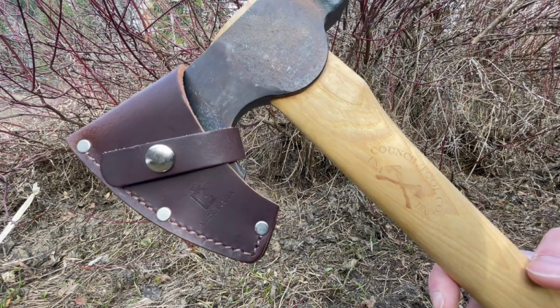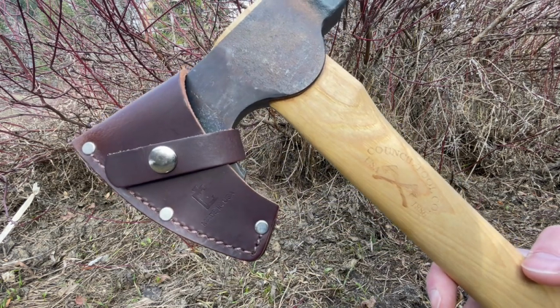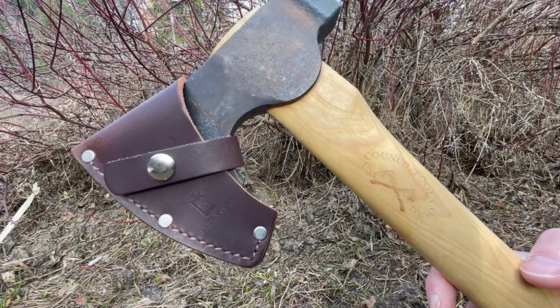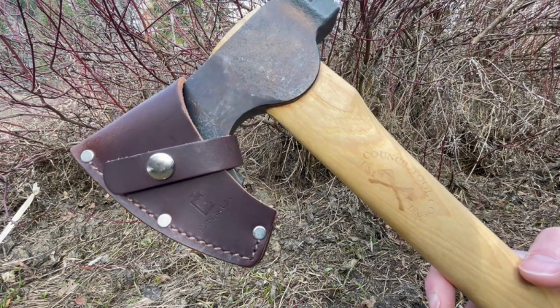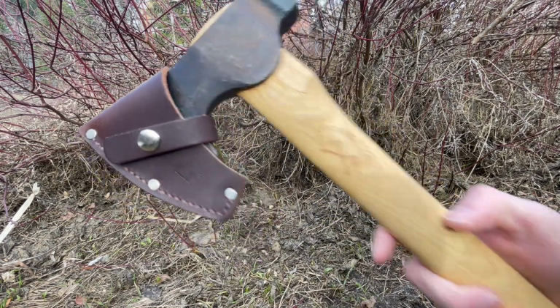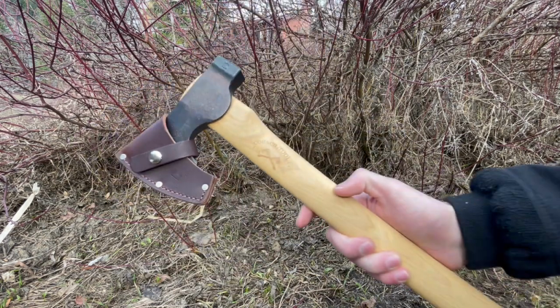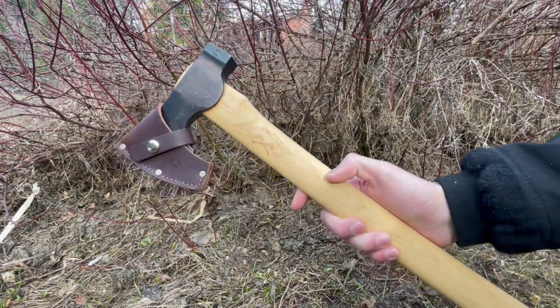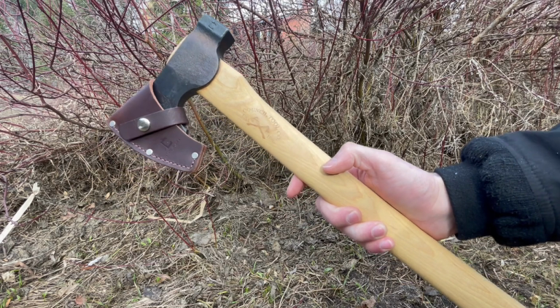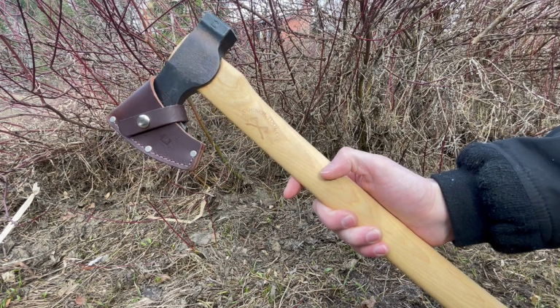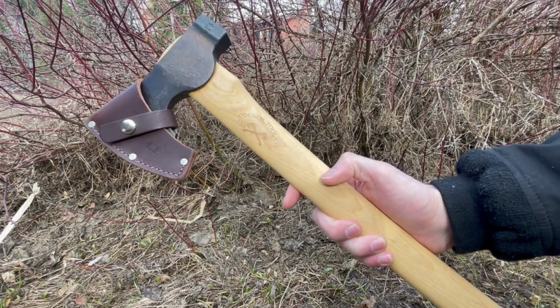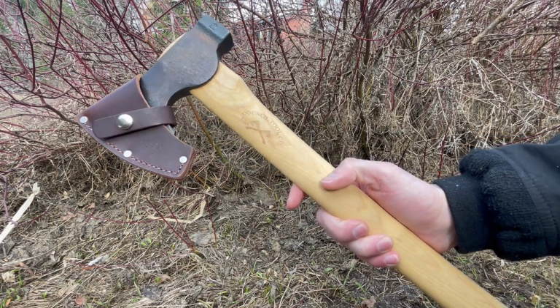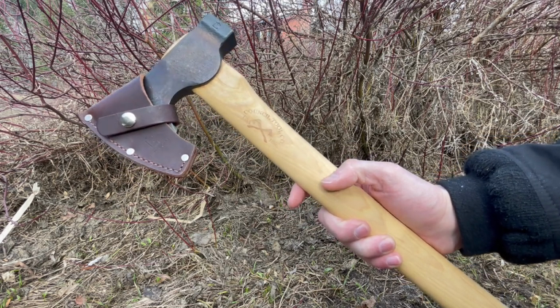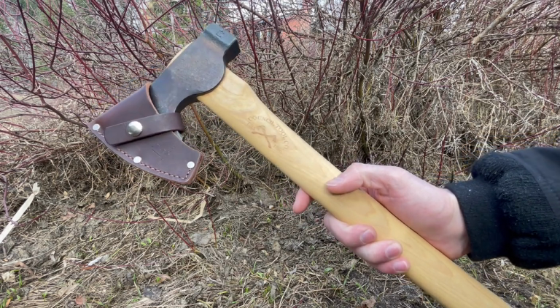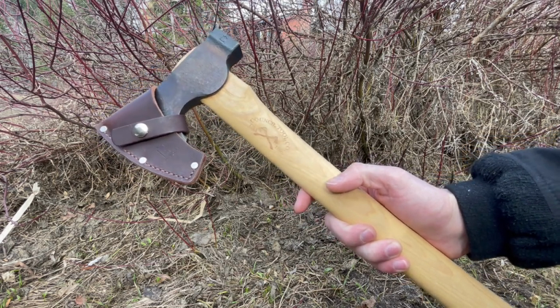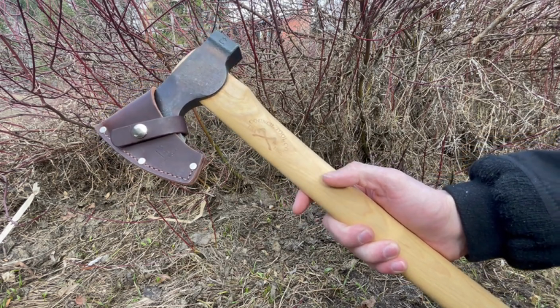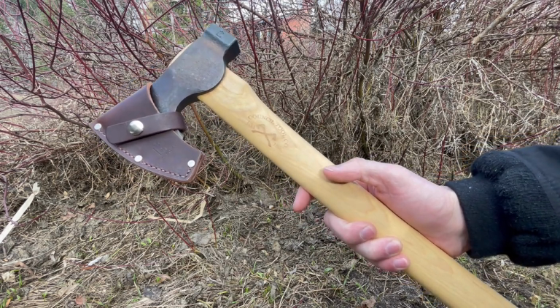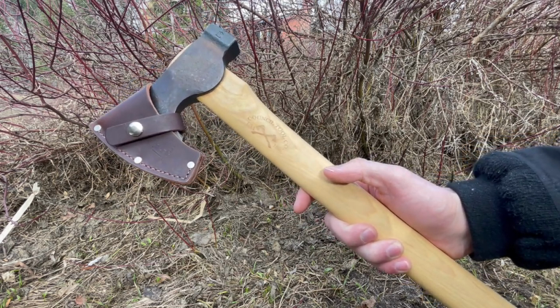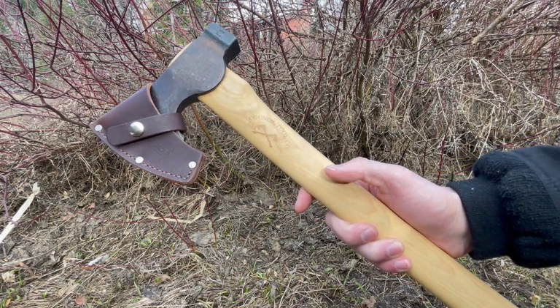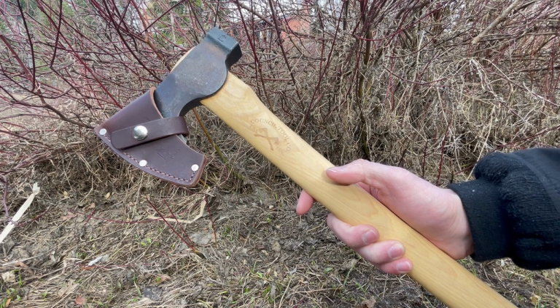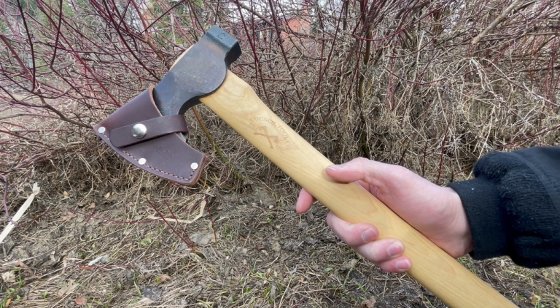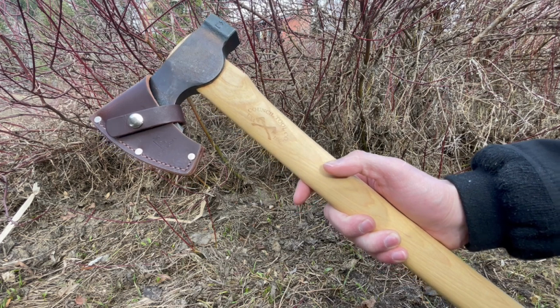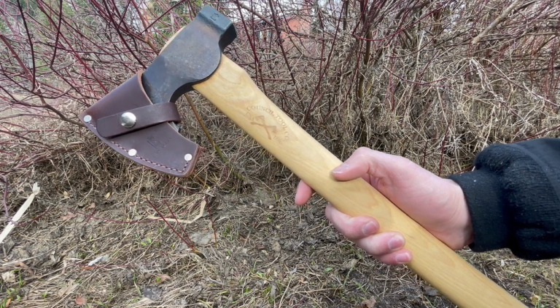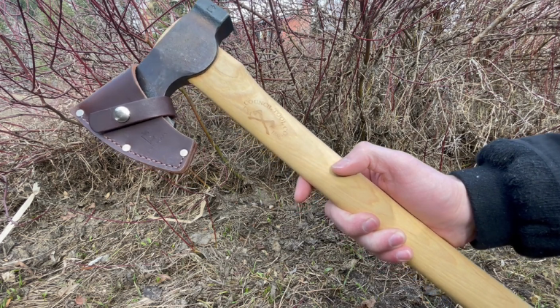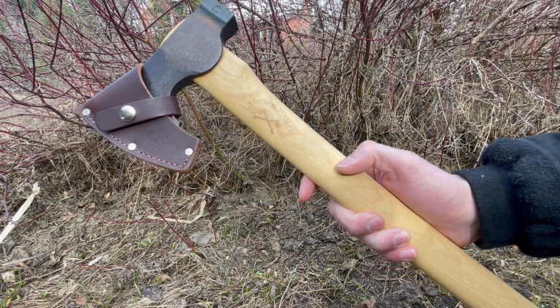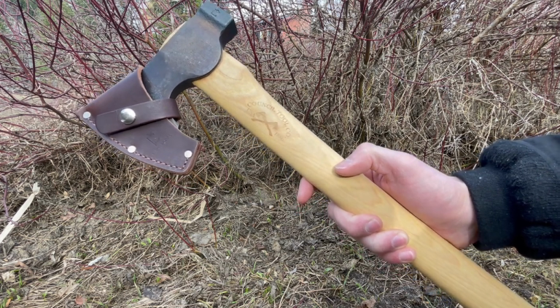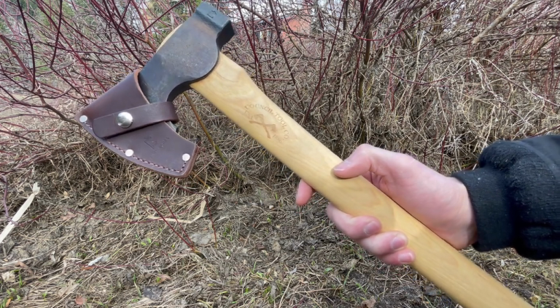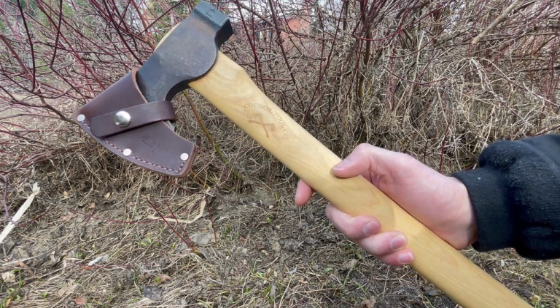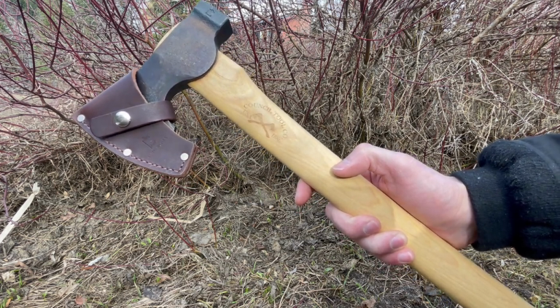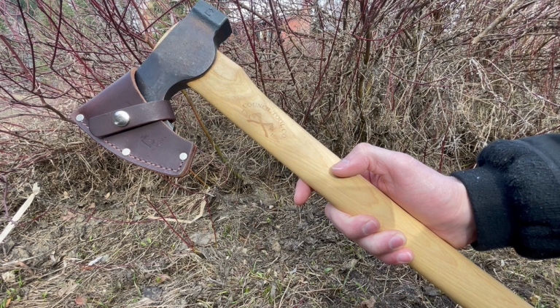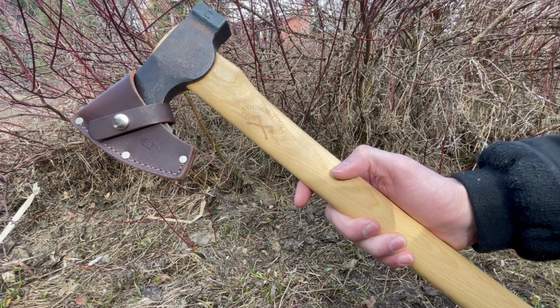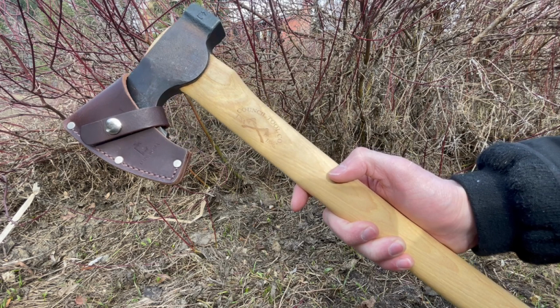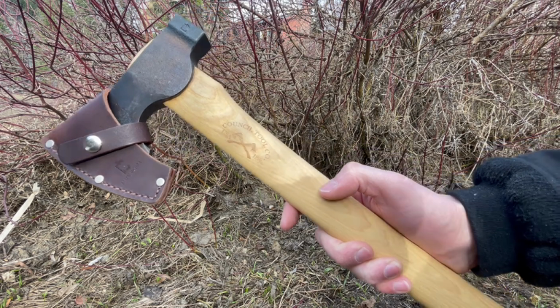Really good little package. So if you're looking for a good axe by Council Tool — something that's not too big, not too small, kind of that sweet spot for bushcraft and general use — this is definitely worth looking at. Check it out at bushcraftcanada.com under Council Tool. Thanks.